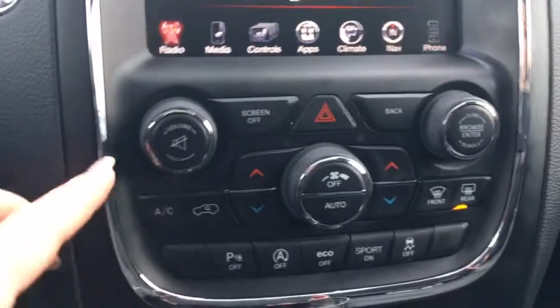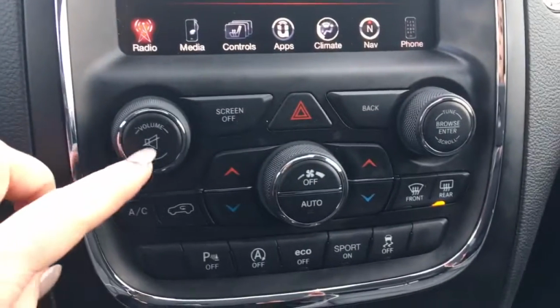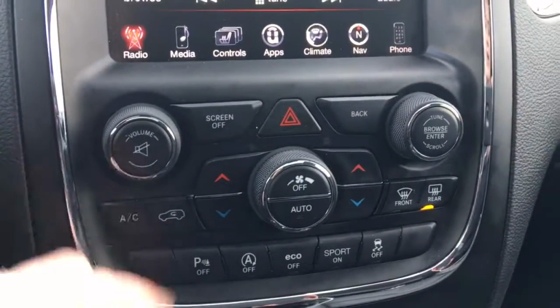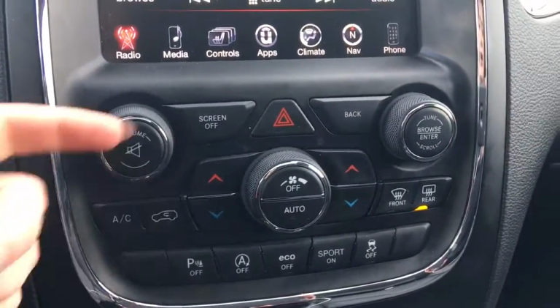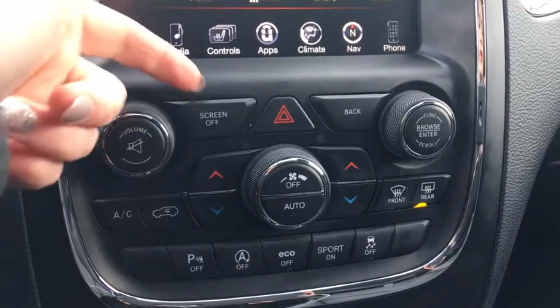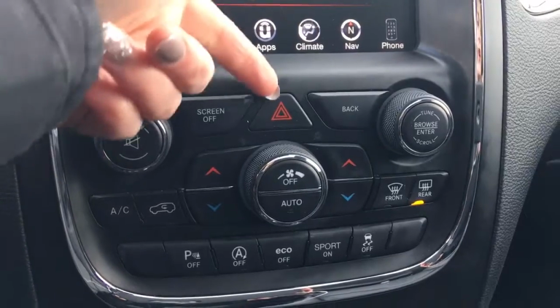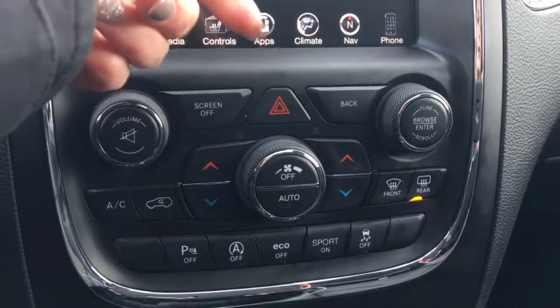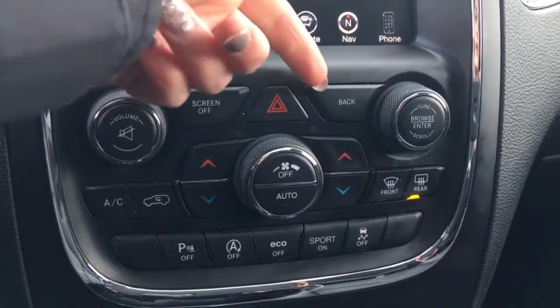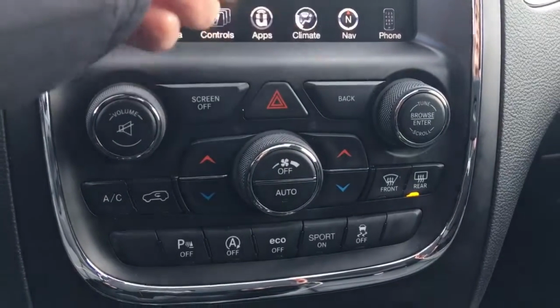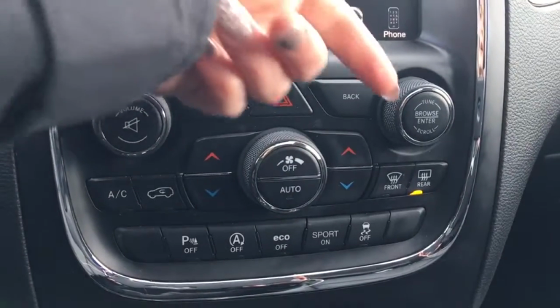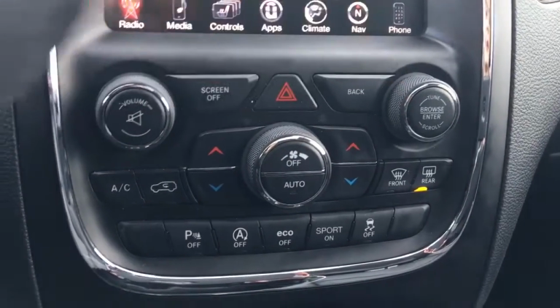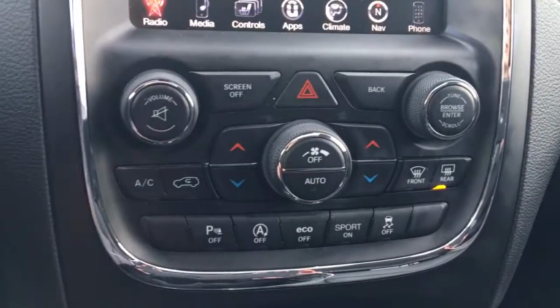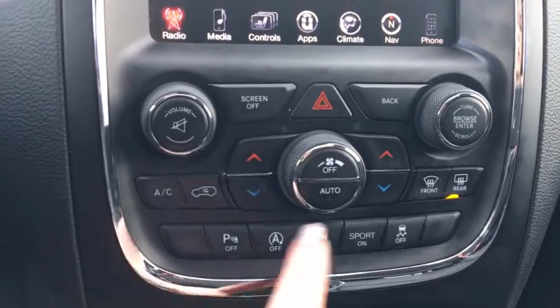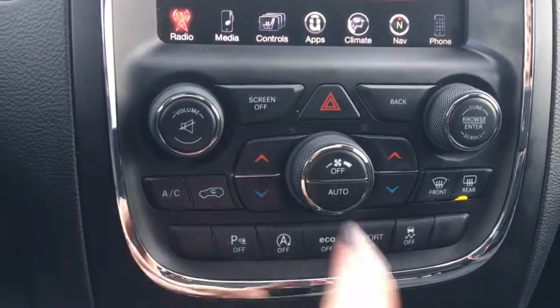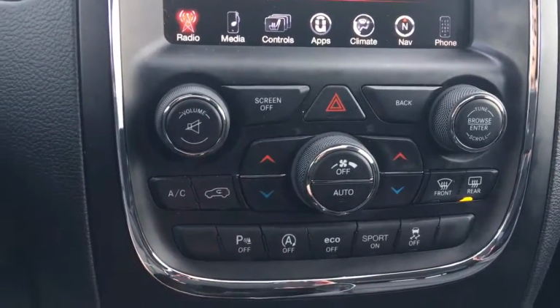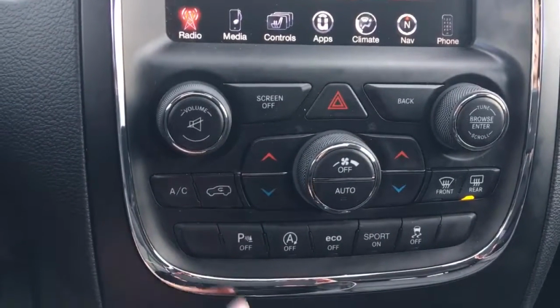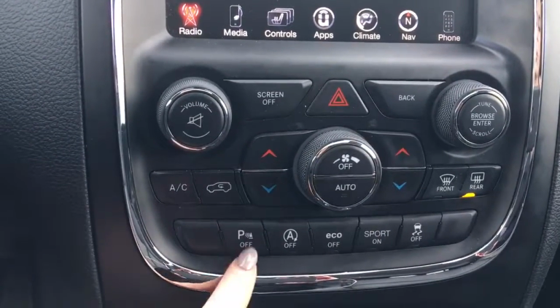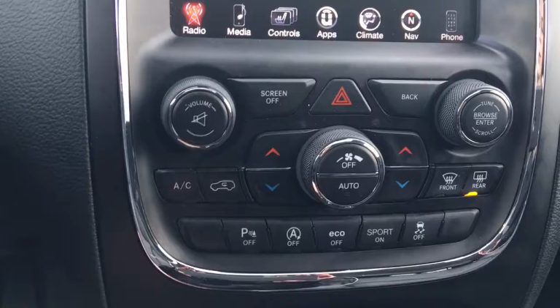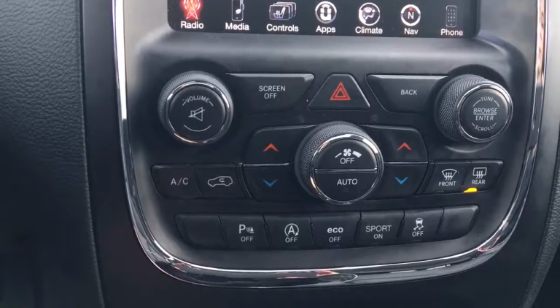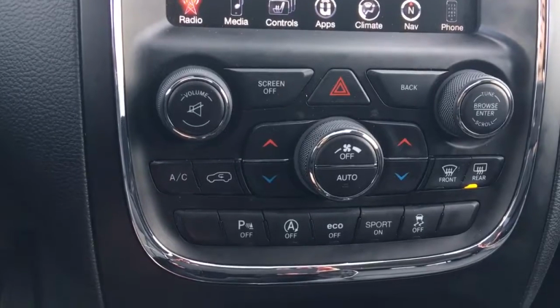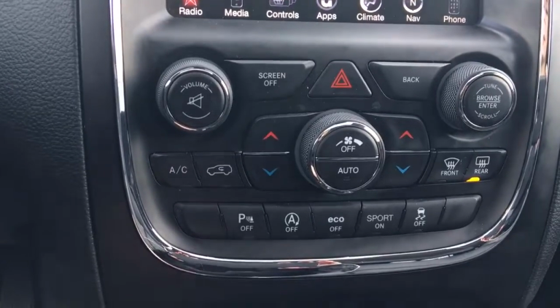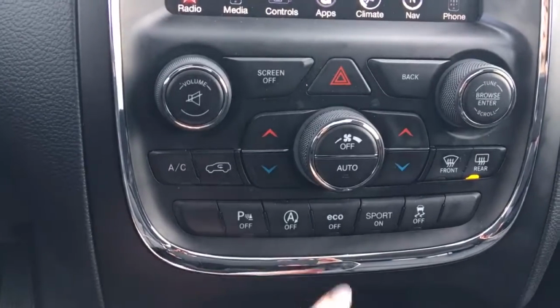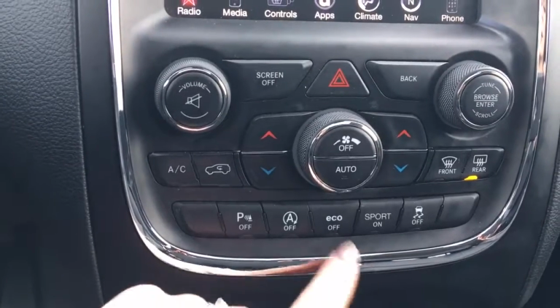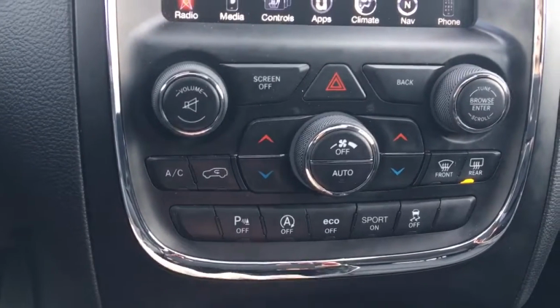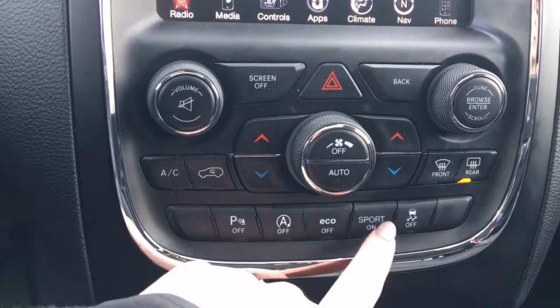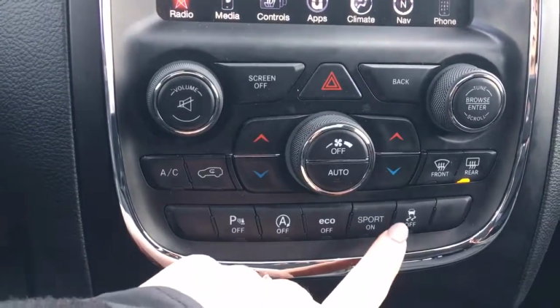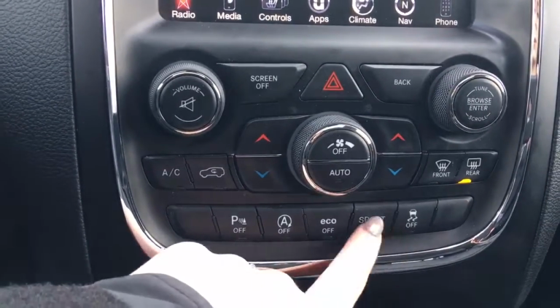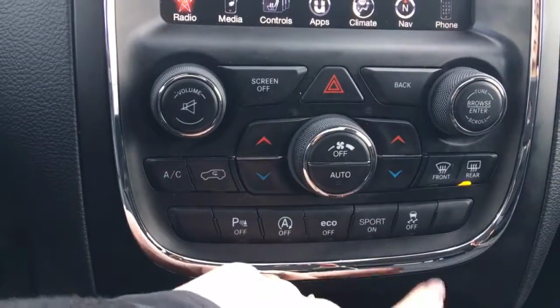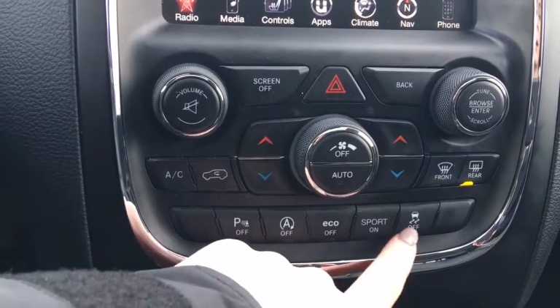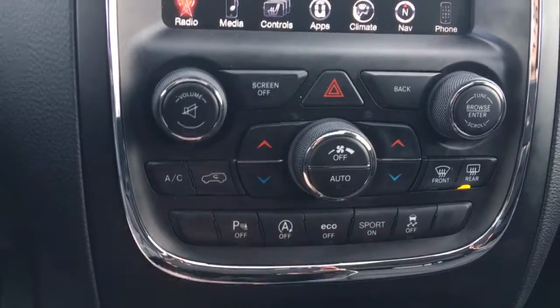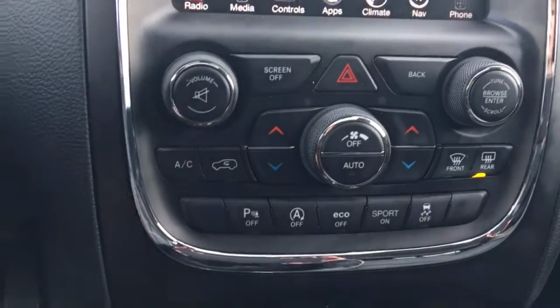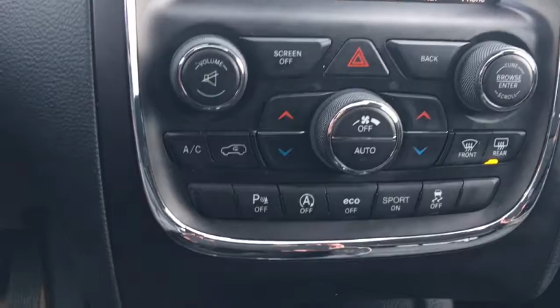Right down here we have your volume, your screen off, your hazard, back and tune, your dual climate control. You can turn off those rear parking sensors, your economy mode, sports on and traction control.